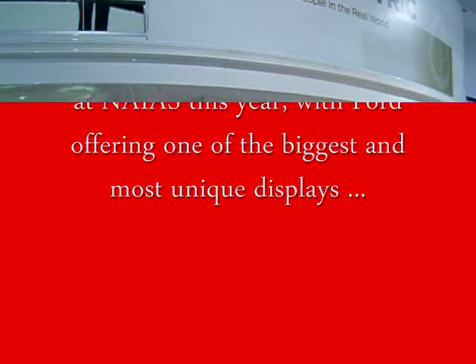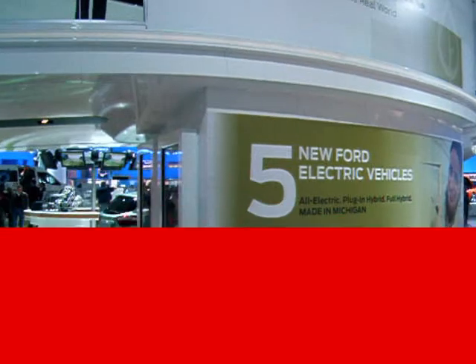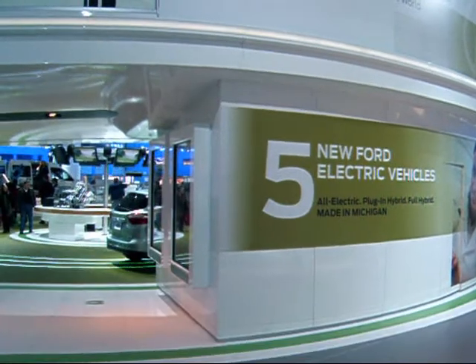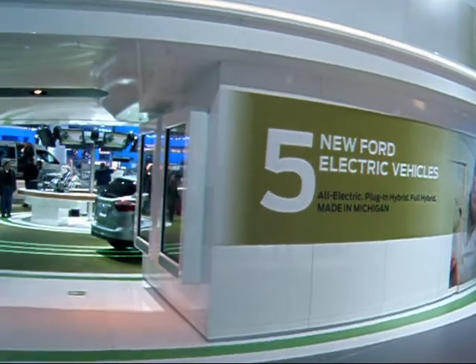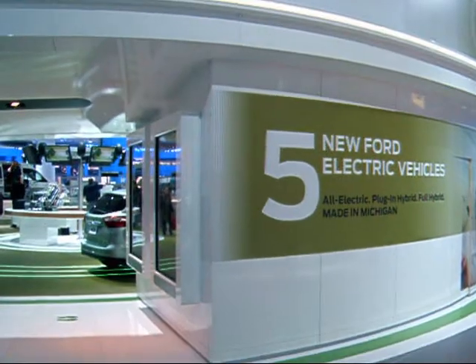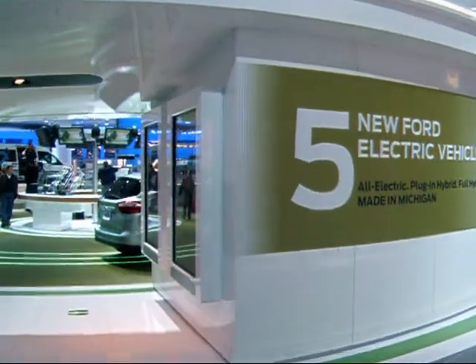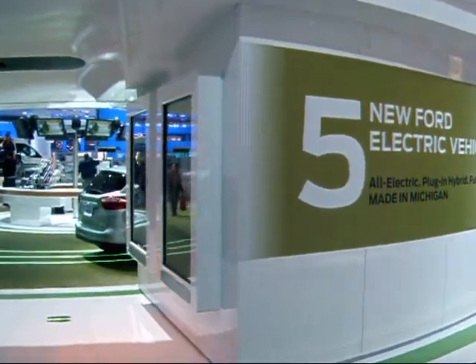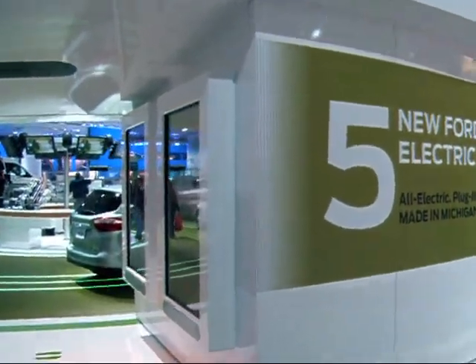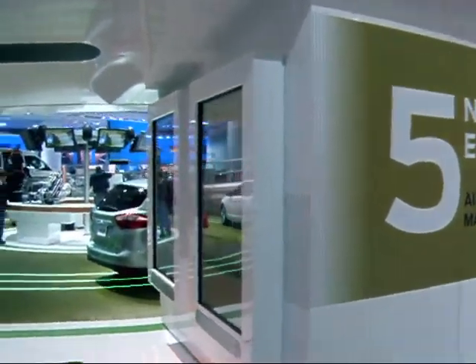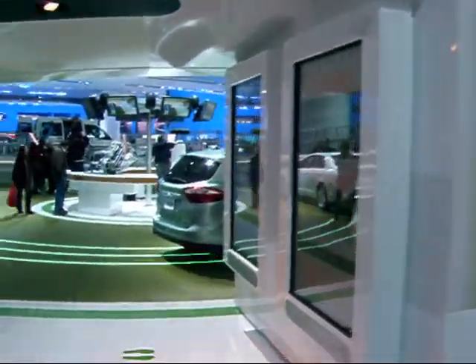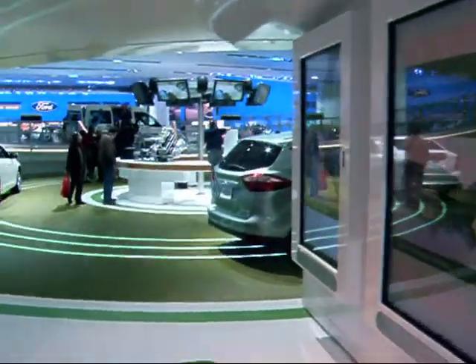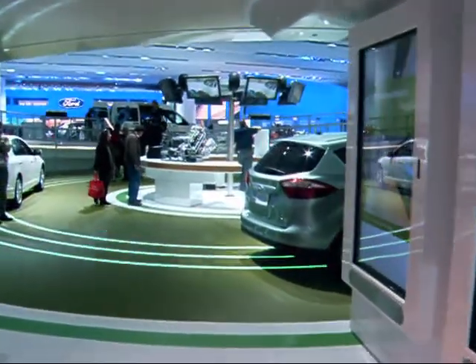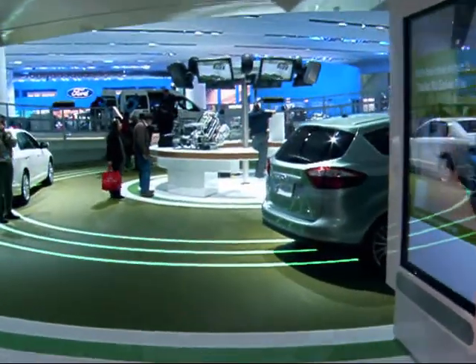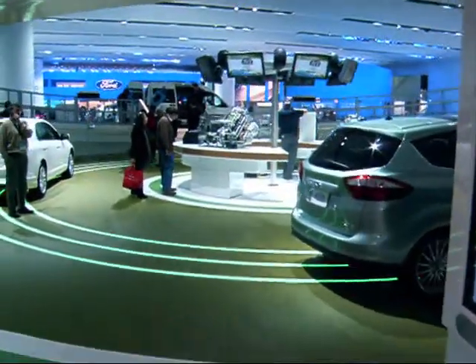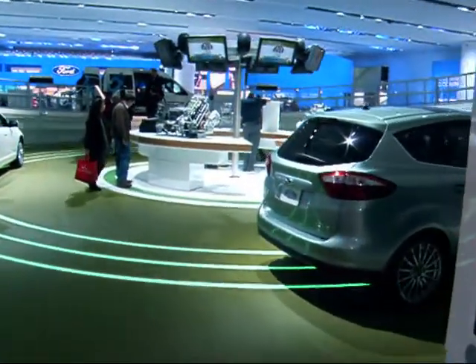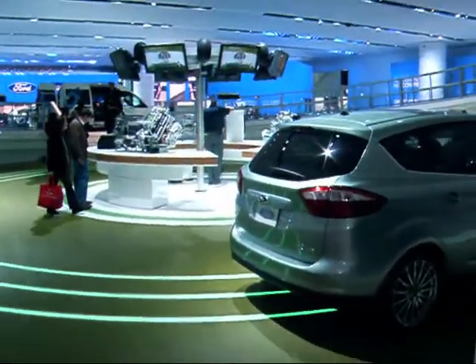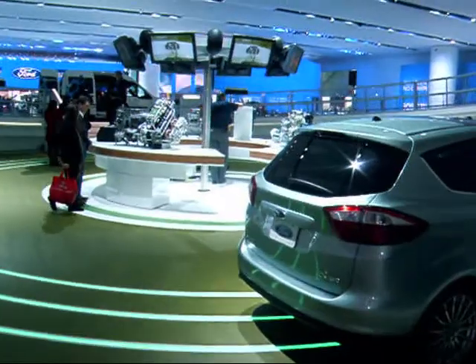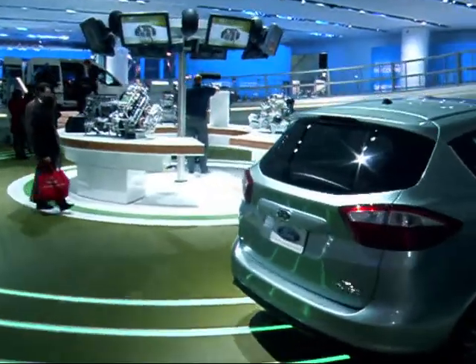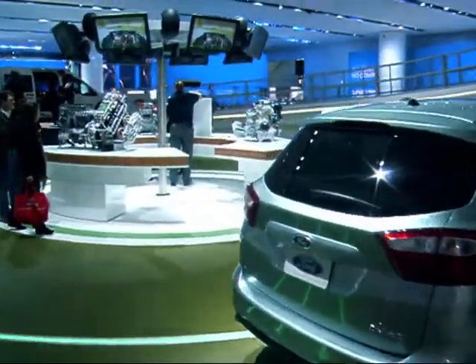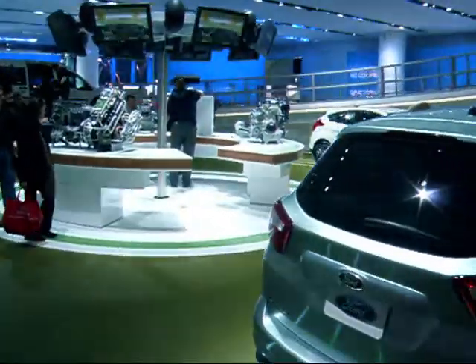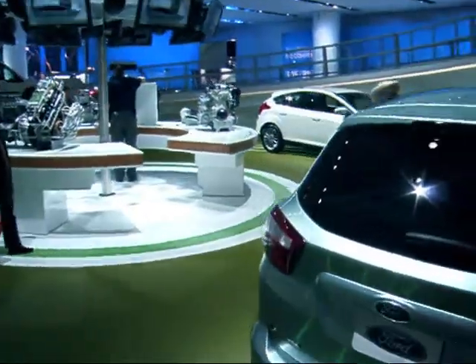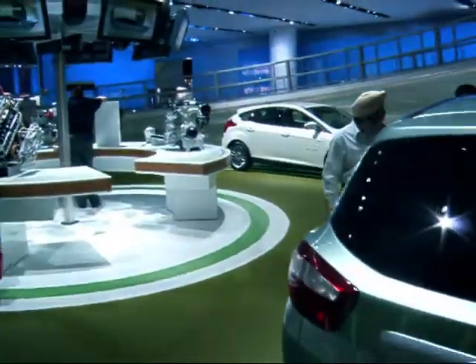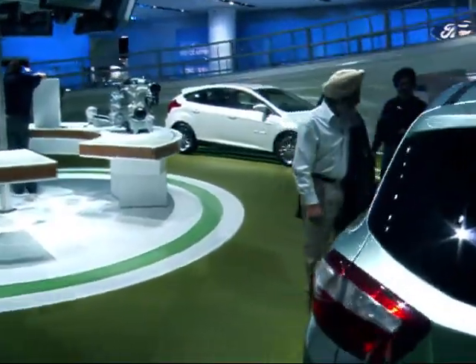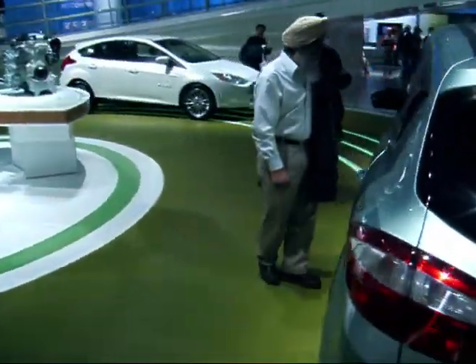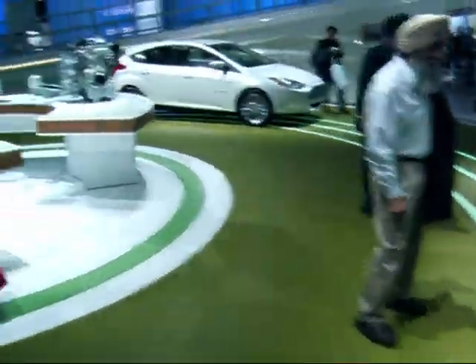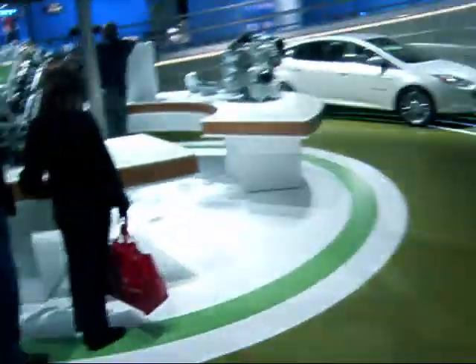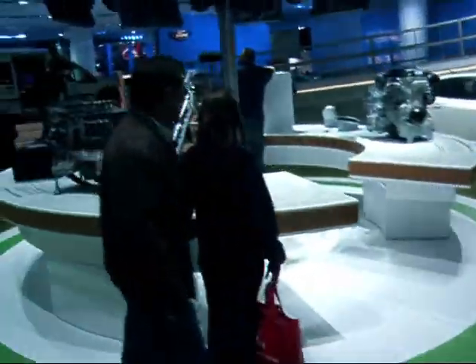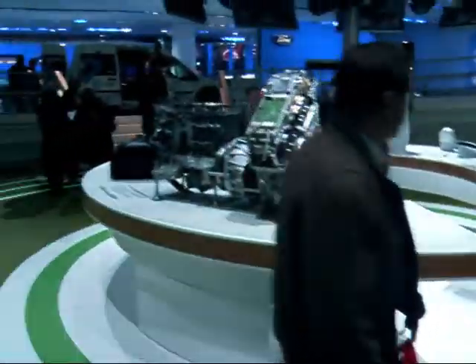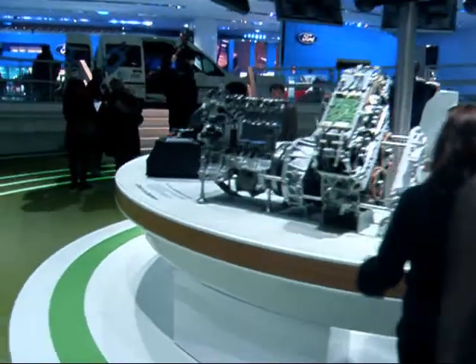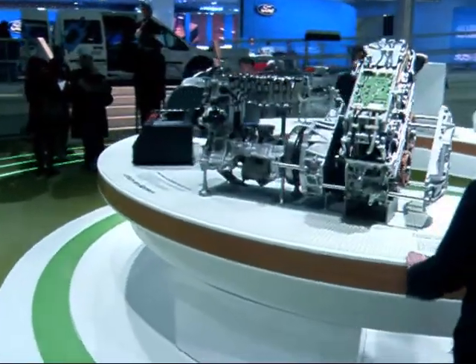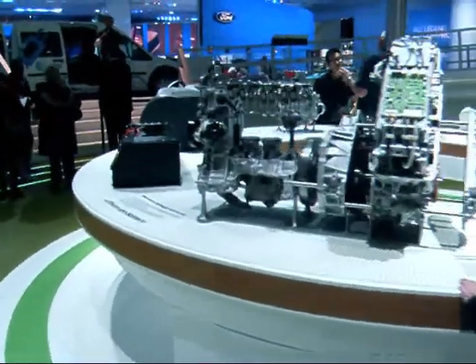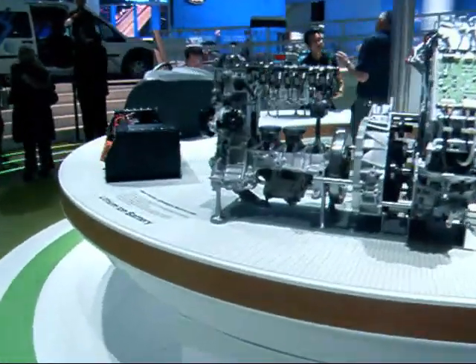We're going to take a look at Ford's electric vehicle platform set up here. They have a whole area at the Detroit Auto Show set up to show off their electric vehicles, as well as hybrid systems.